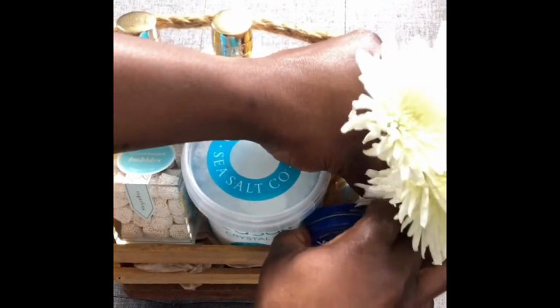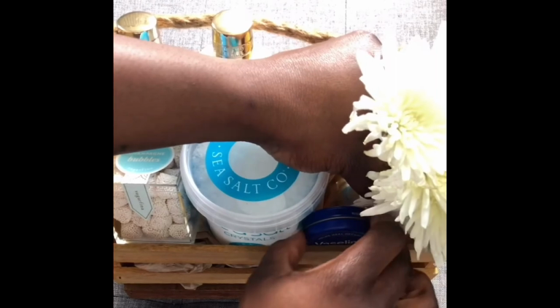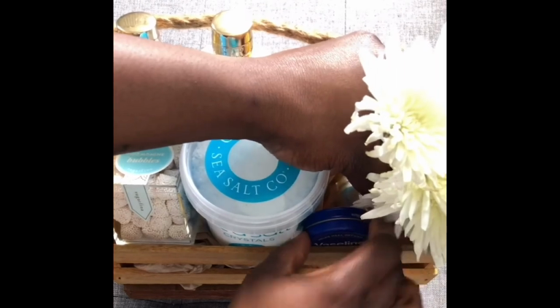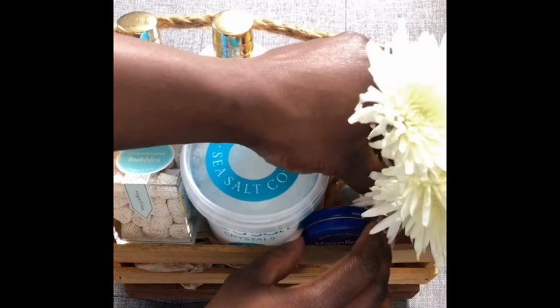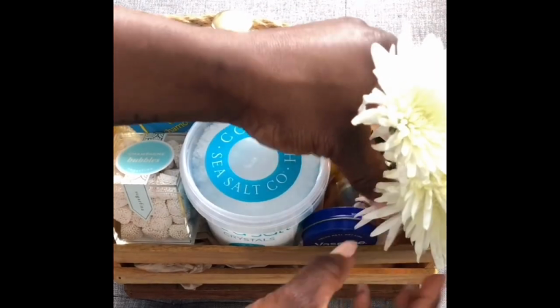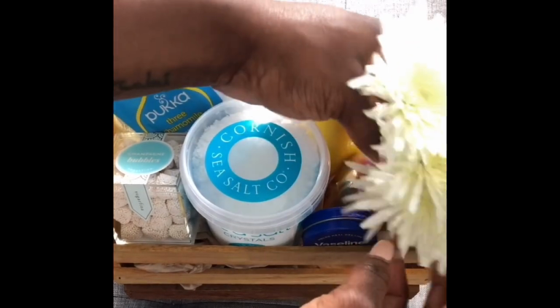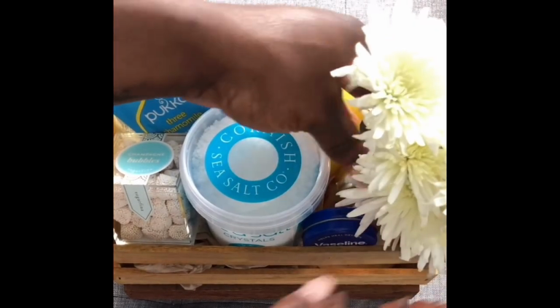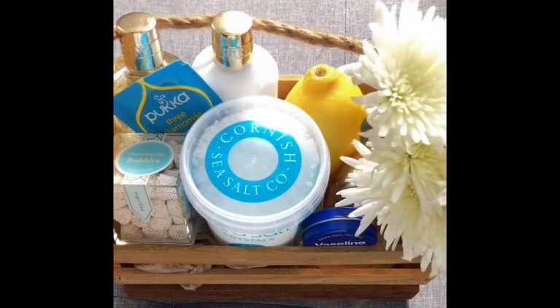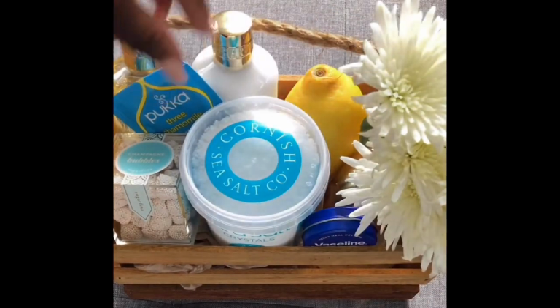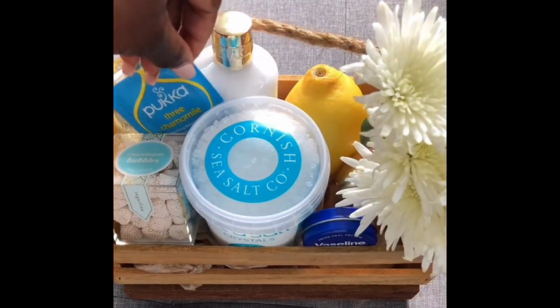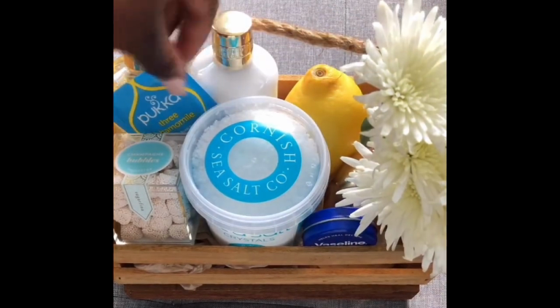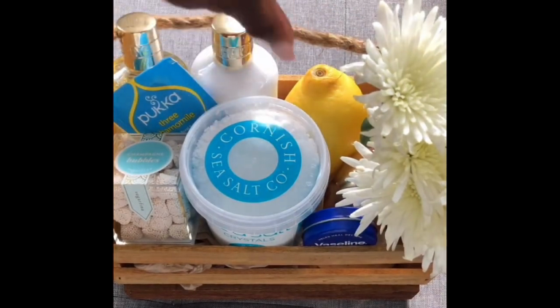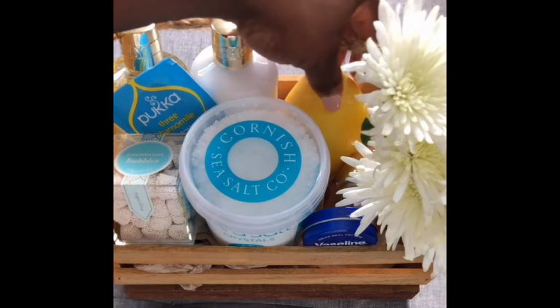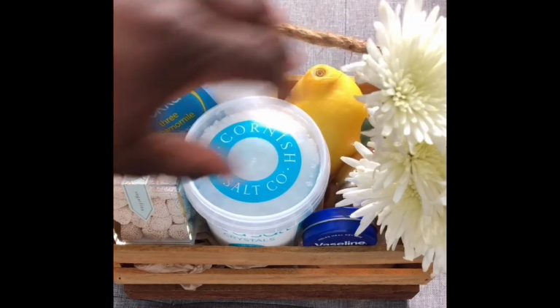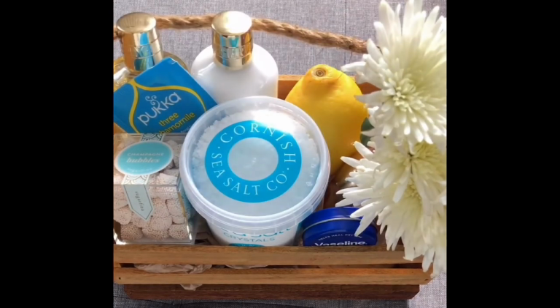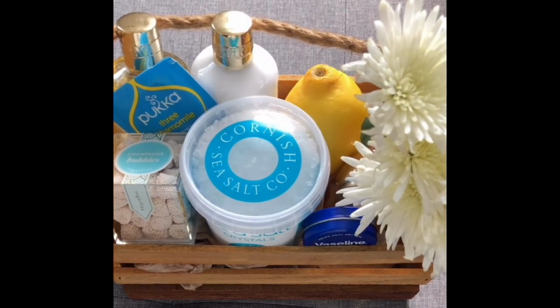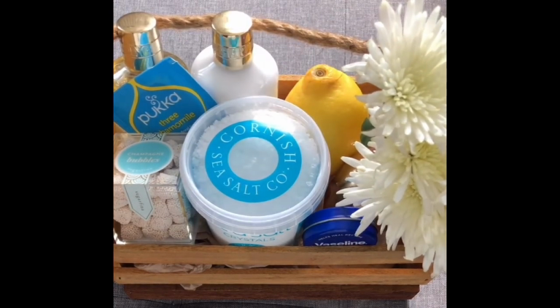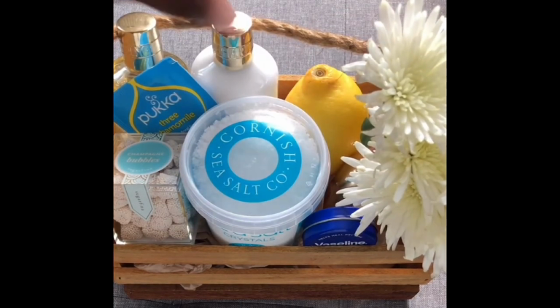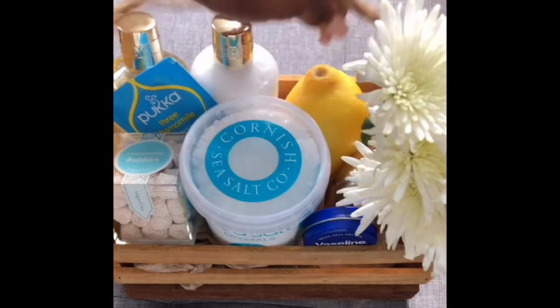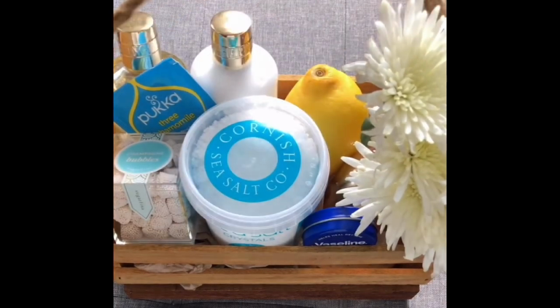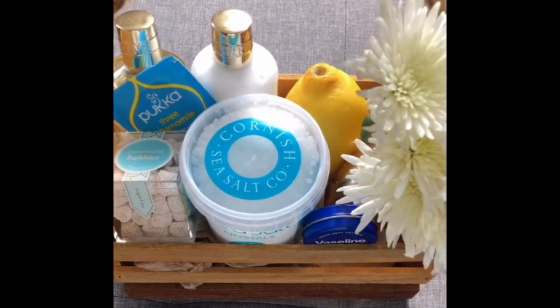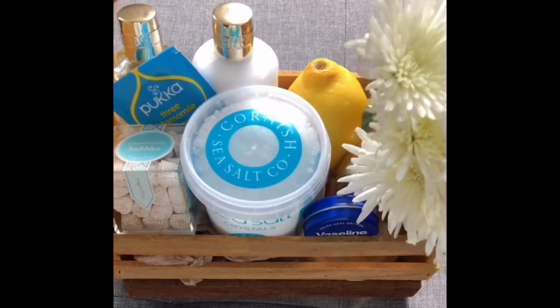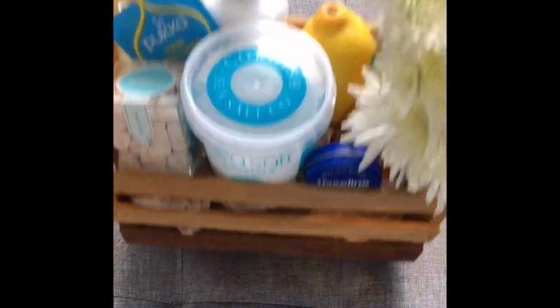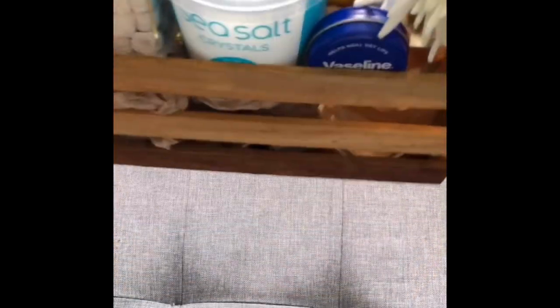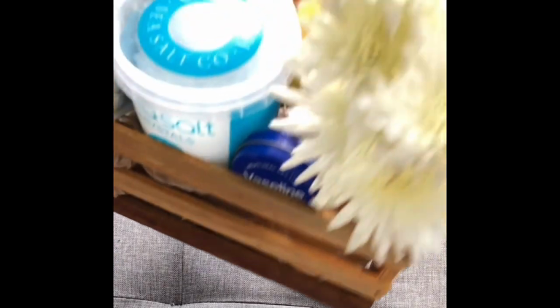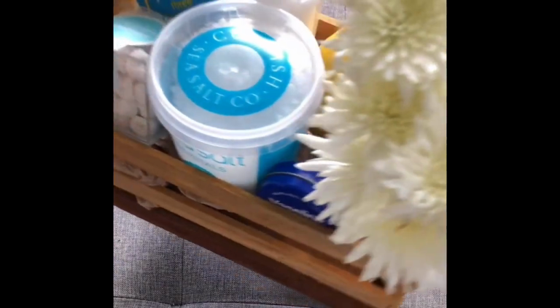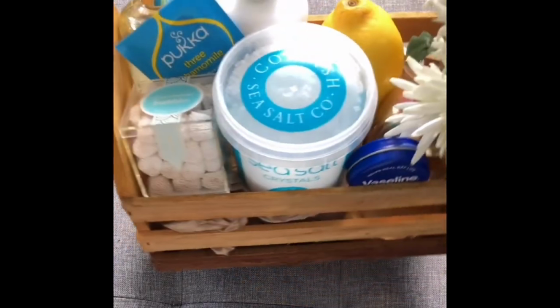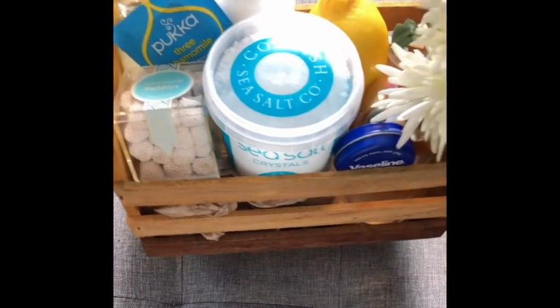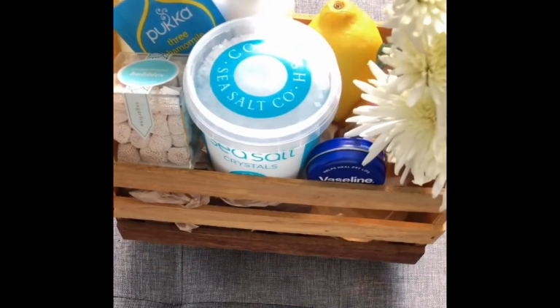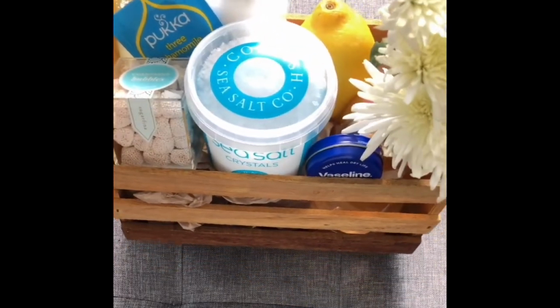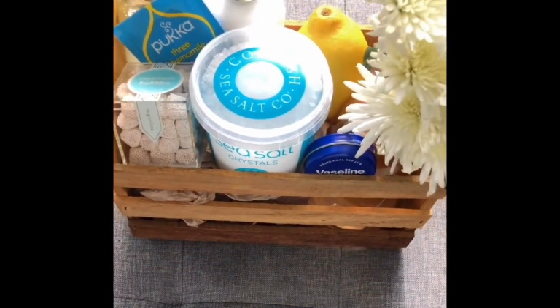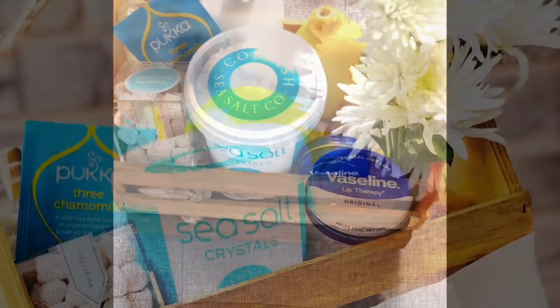The things might shift a little, but you have to kind of tweak the position of some of the things just so it doesn't fall. And there you have it — a nice little wellness box.